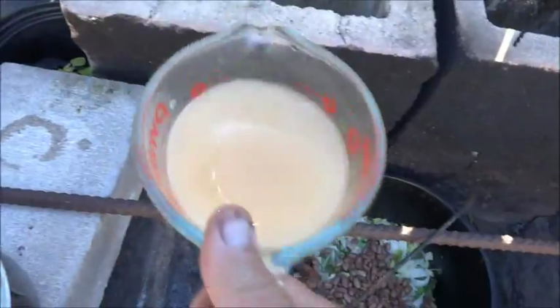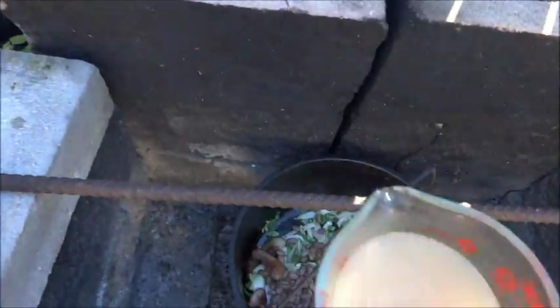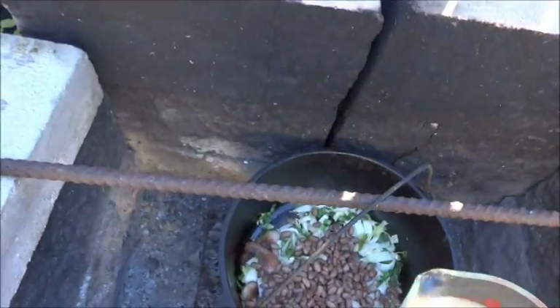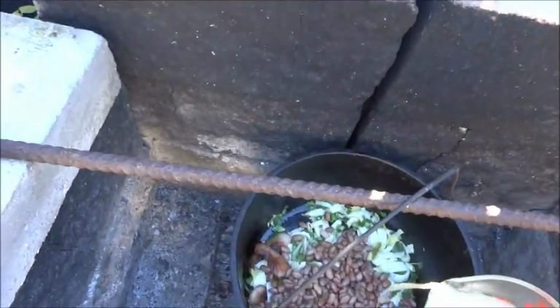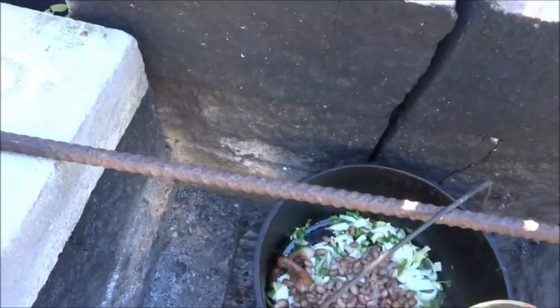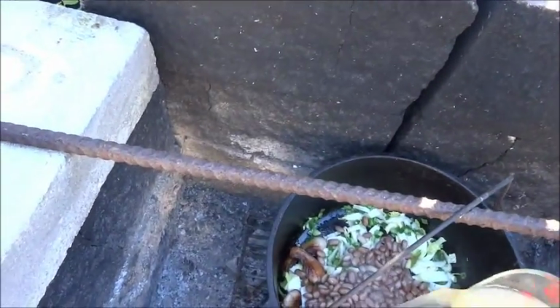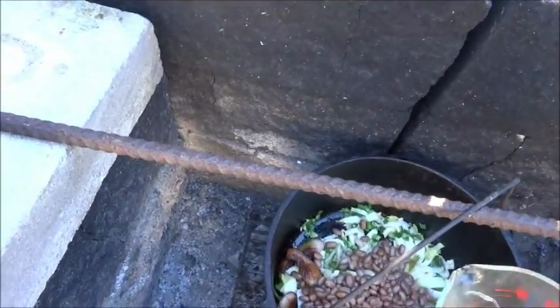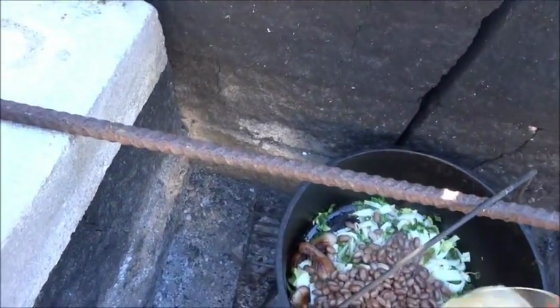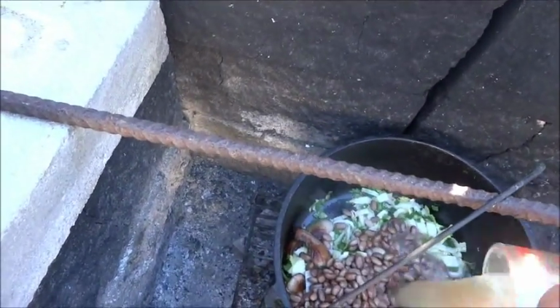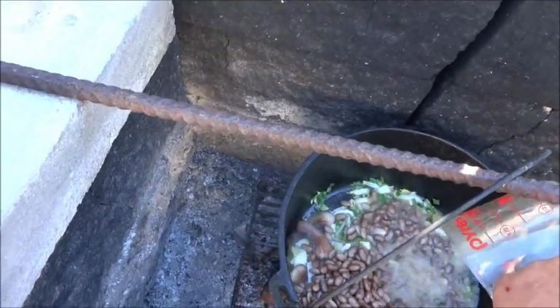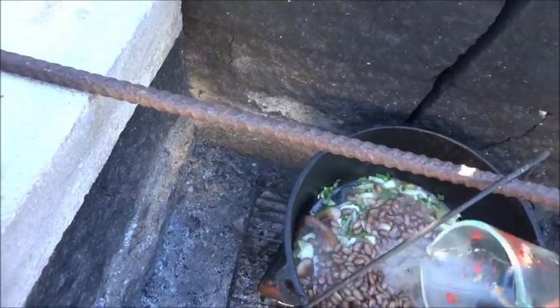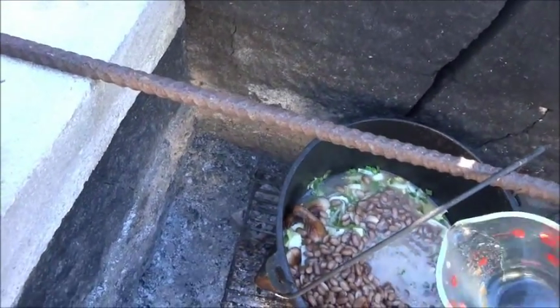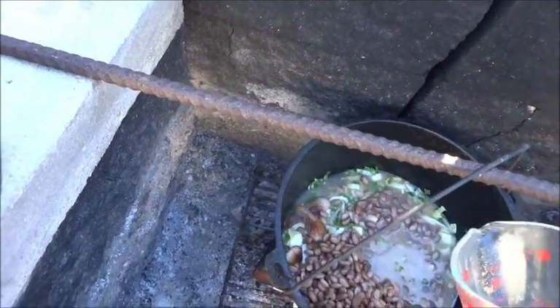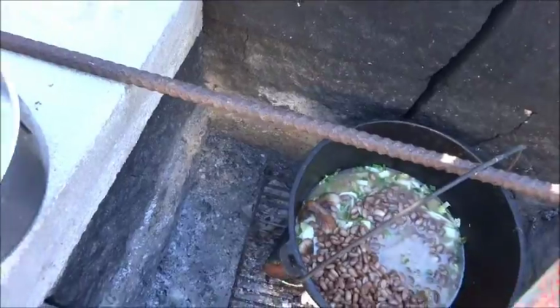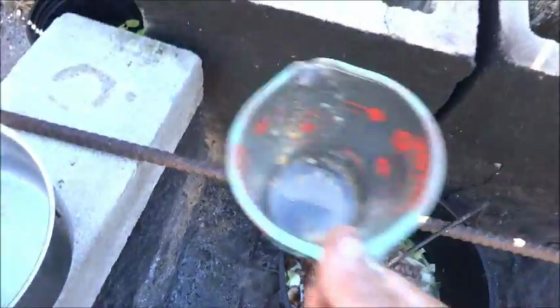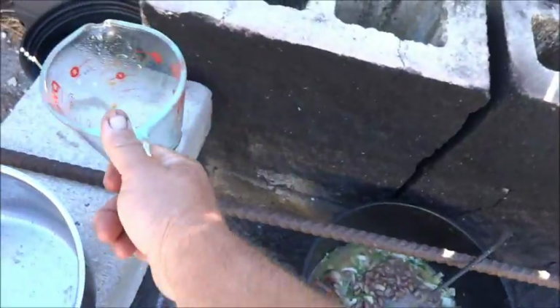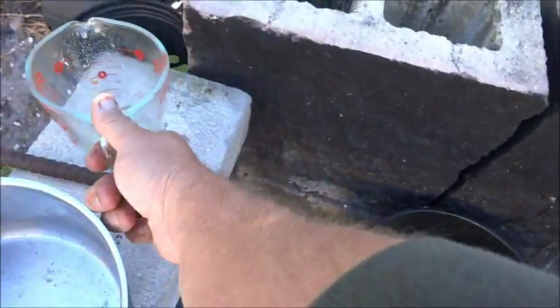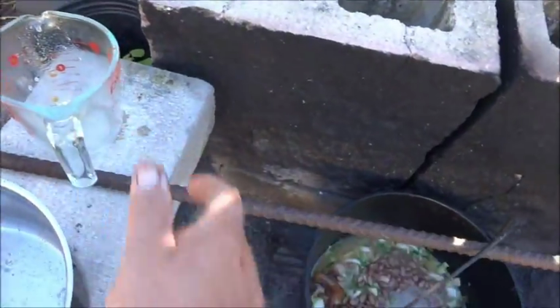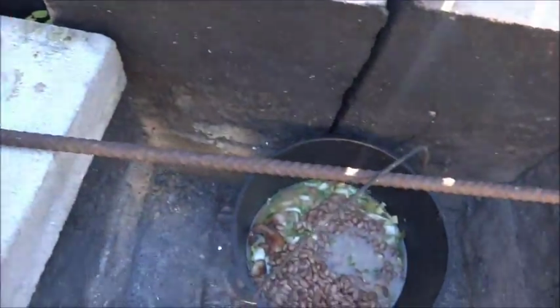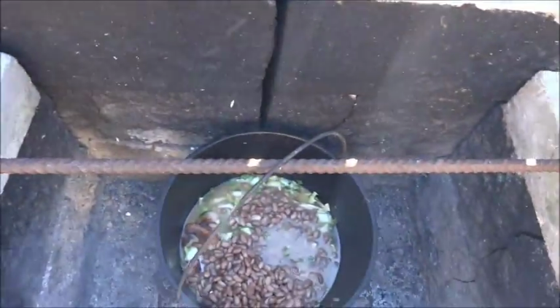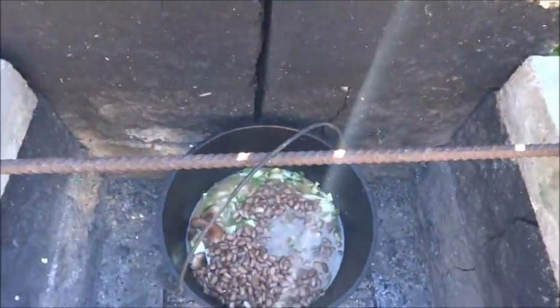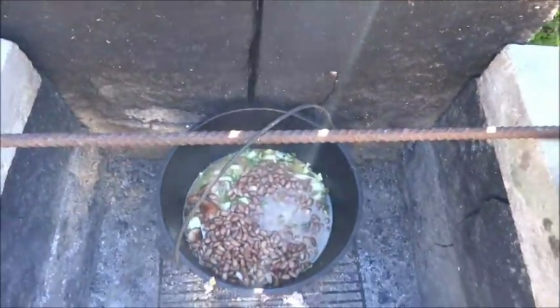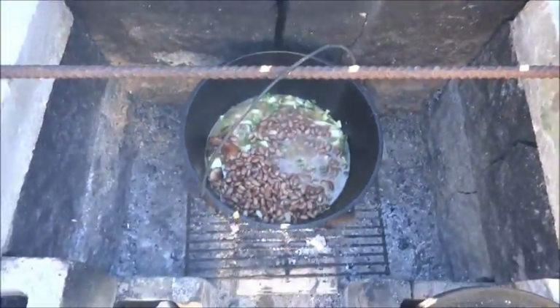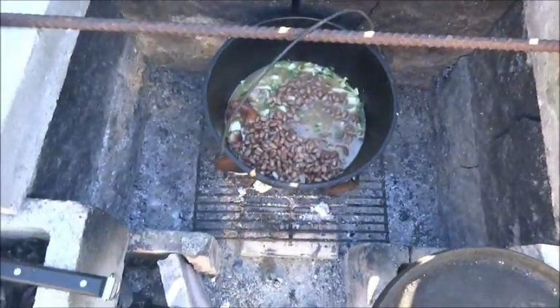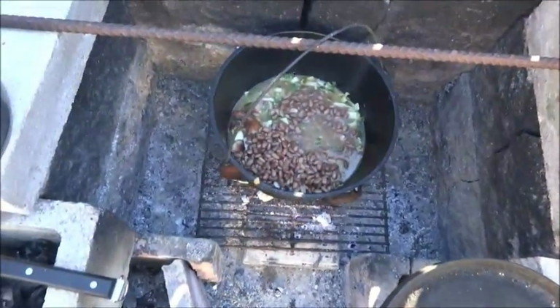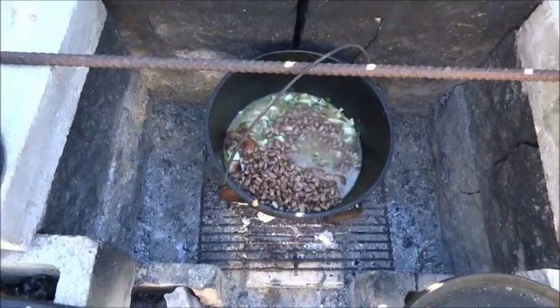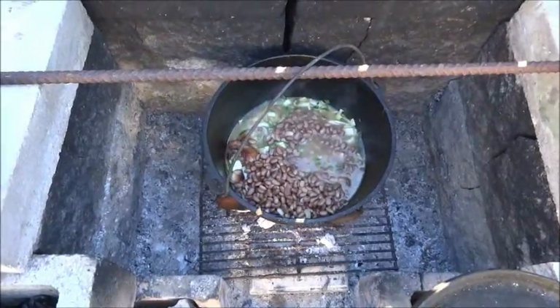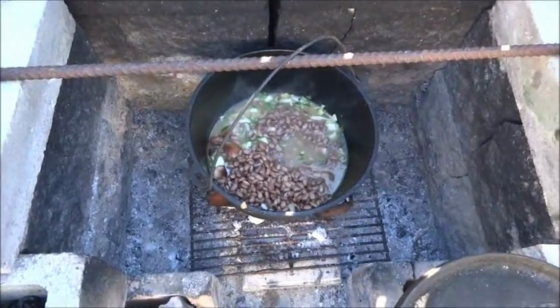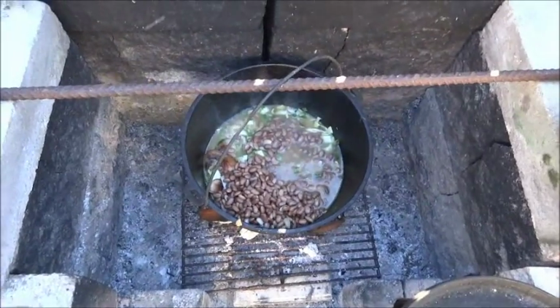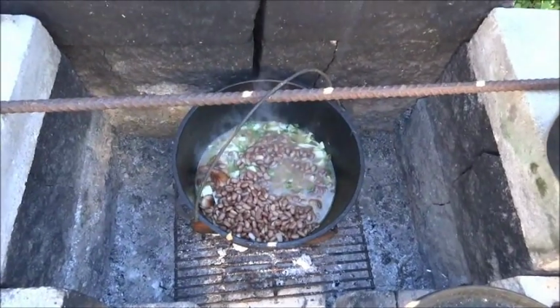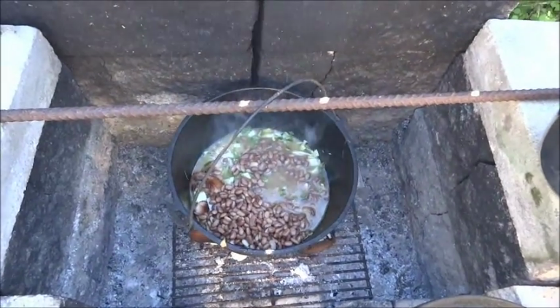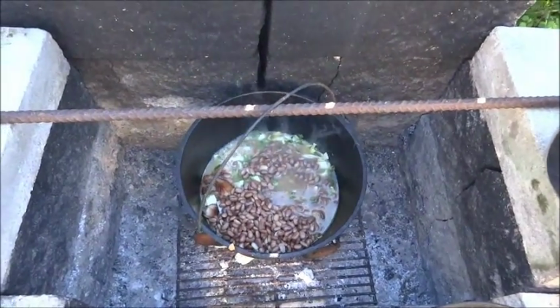We're gonna pour this ham stock on it. You can see that doesn't take long — it'll come back to a boil. We'll probably put a little bit more water in there, then cap them off and let them sit.